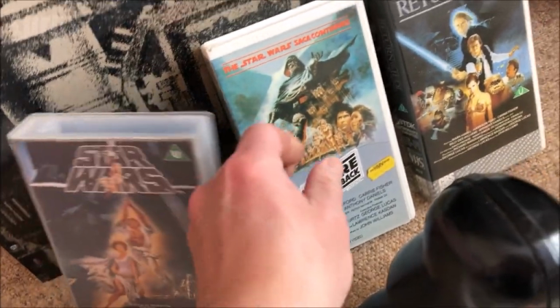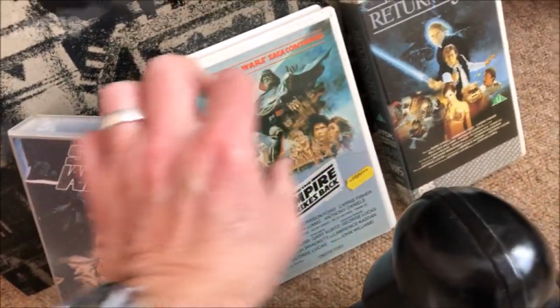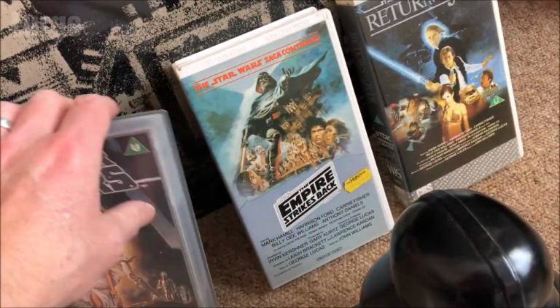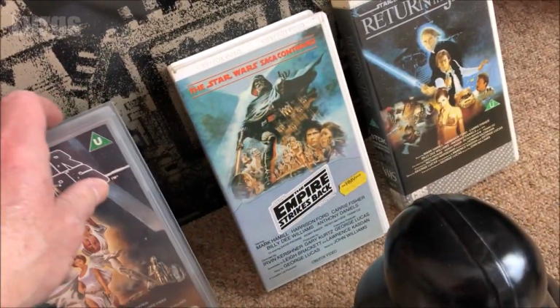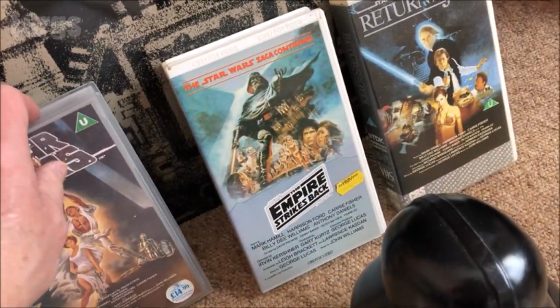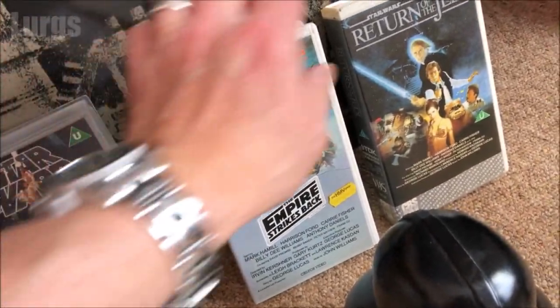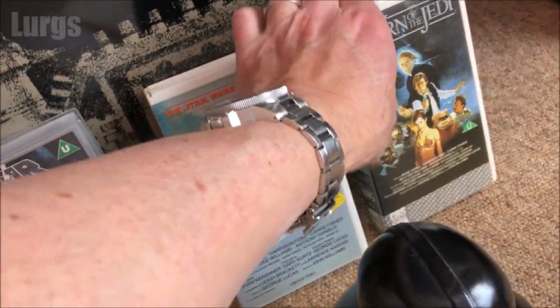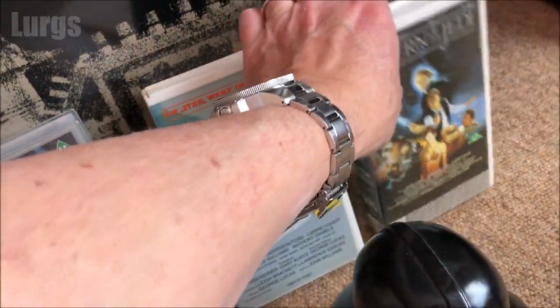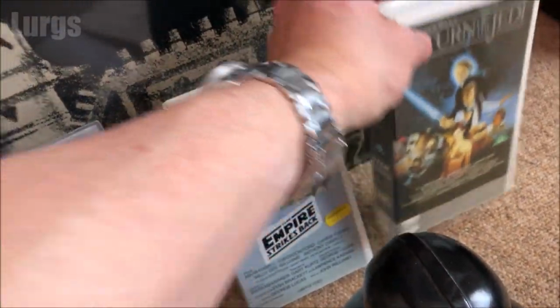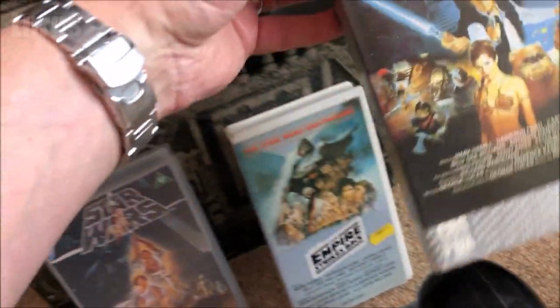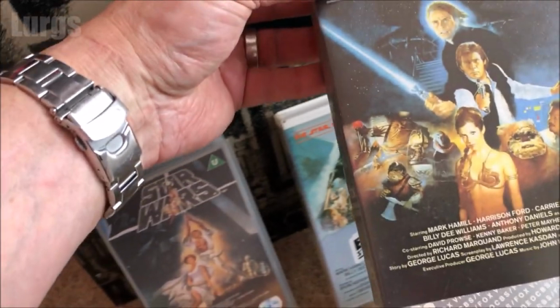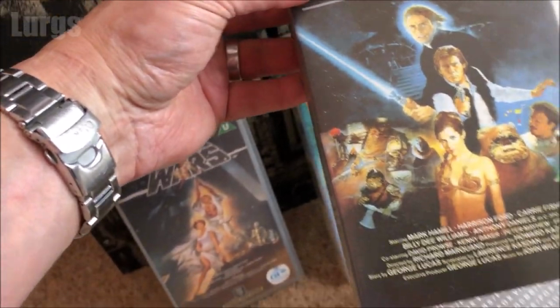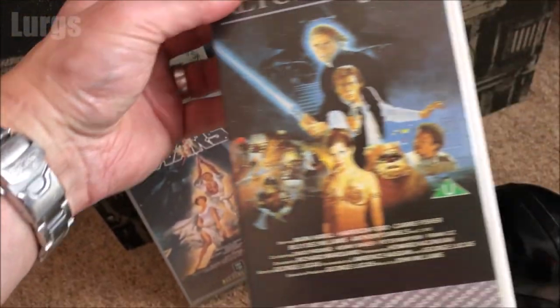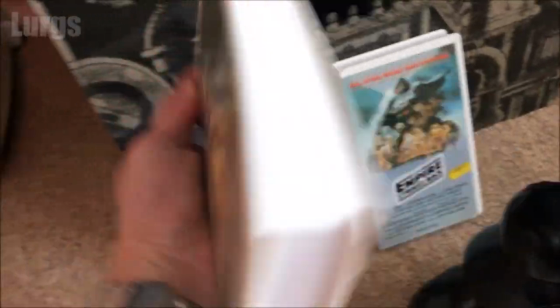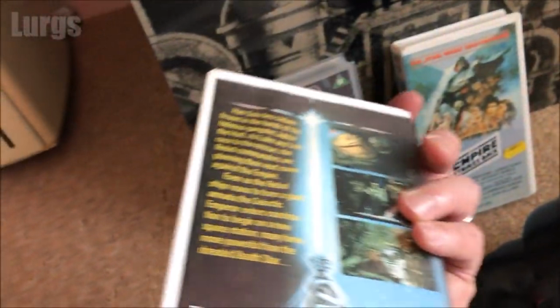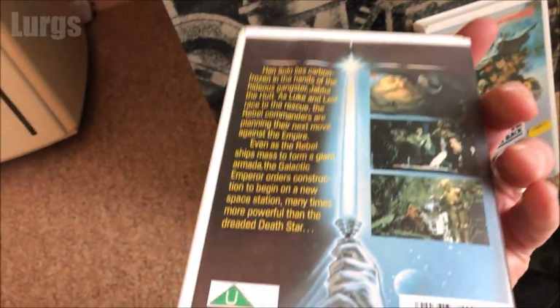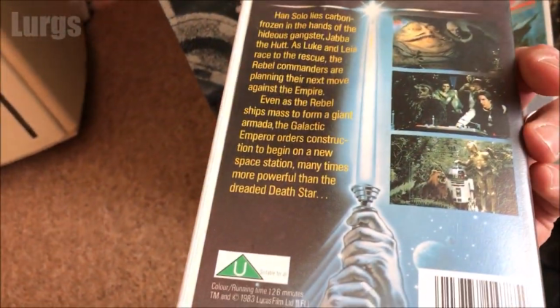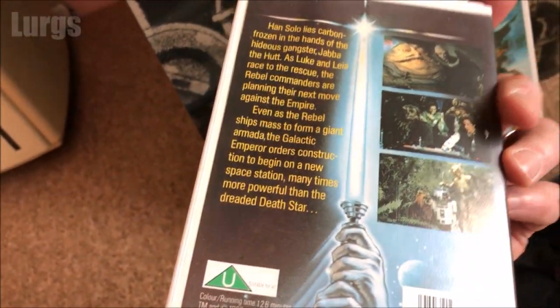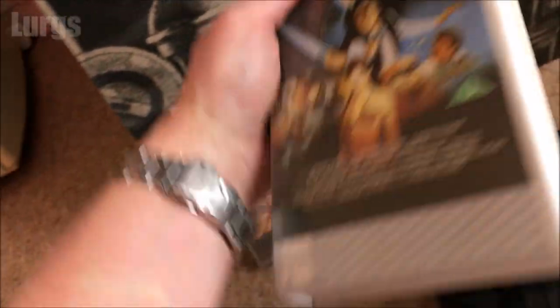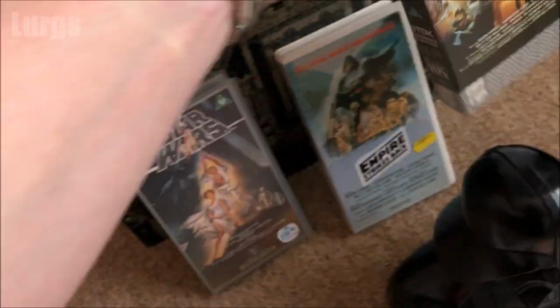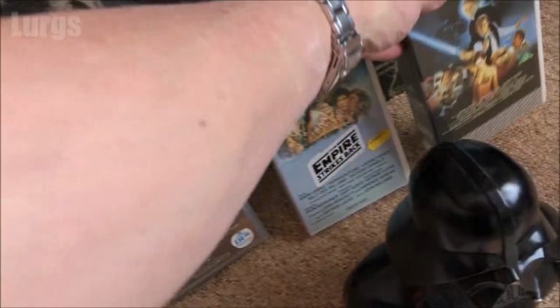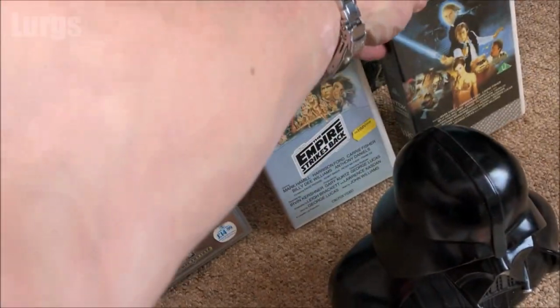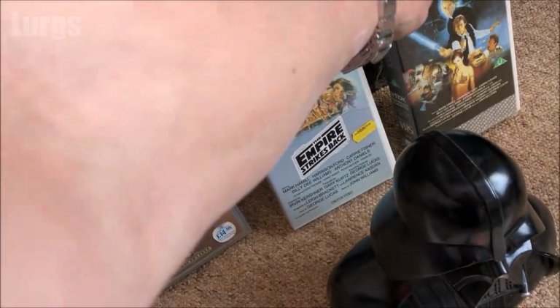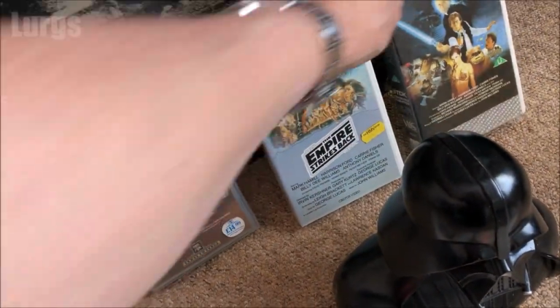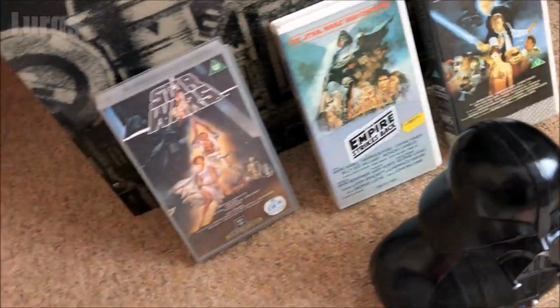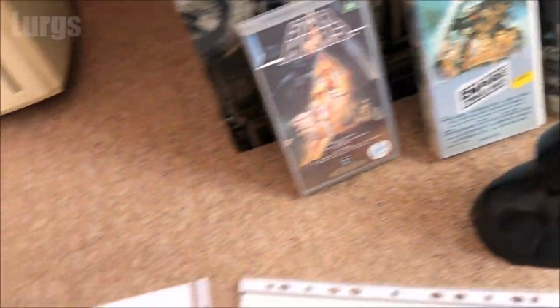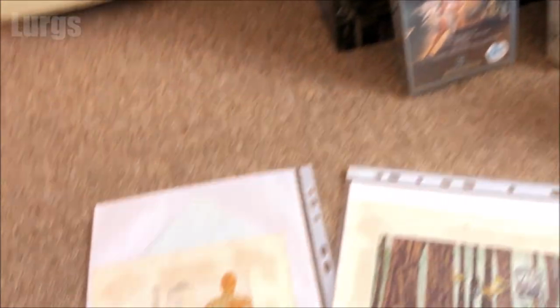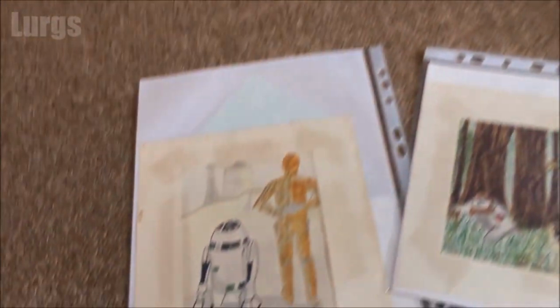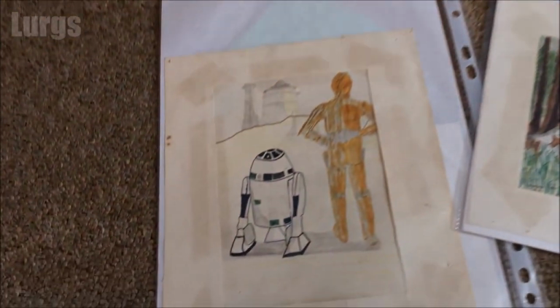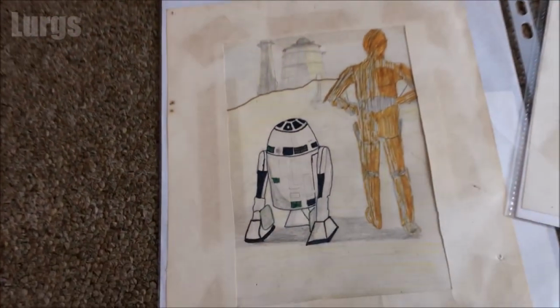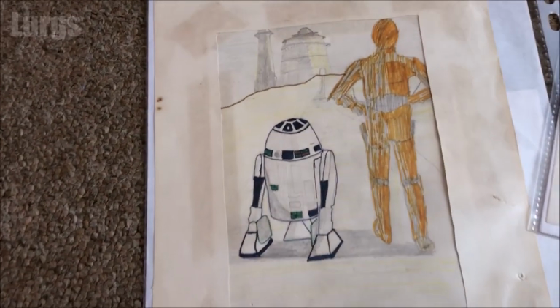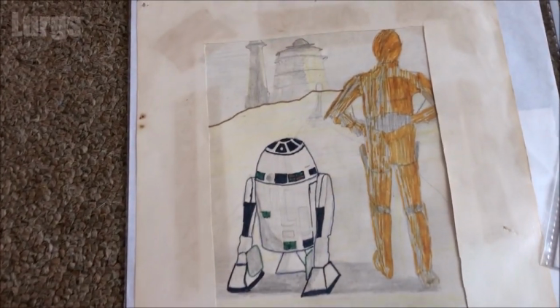Obviously back in the day we didn't have streaming services or internet, so the only way to watch these films was on VHS cassette when they actually came out. I think I got that one on a special offer.